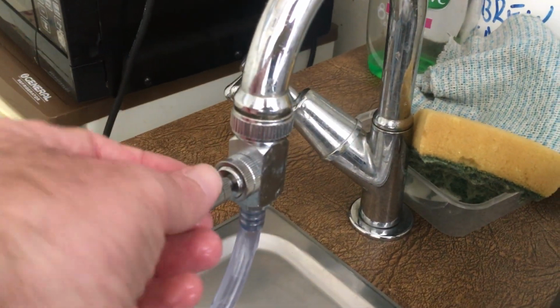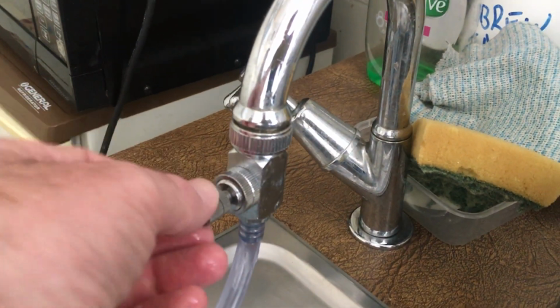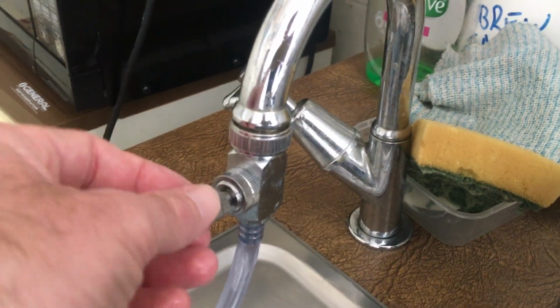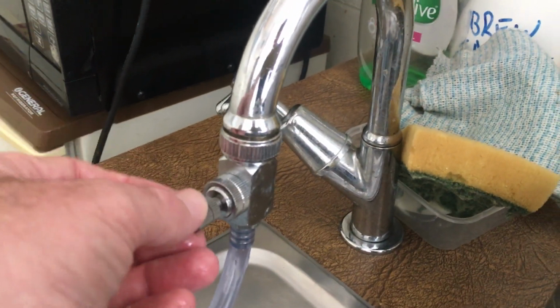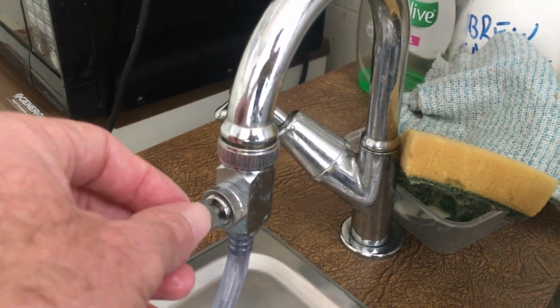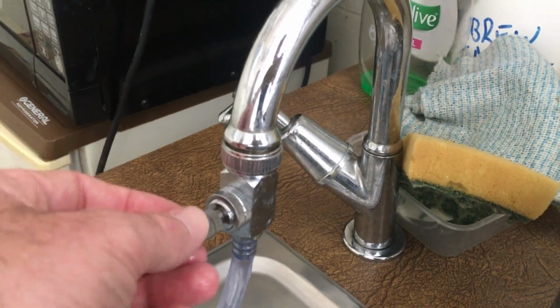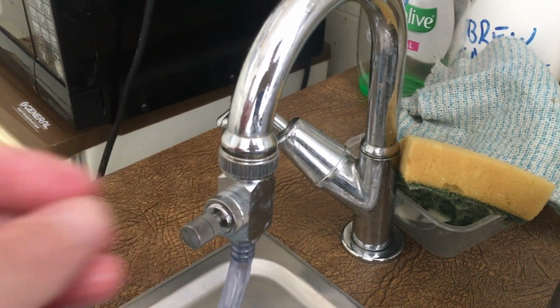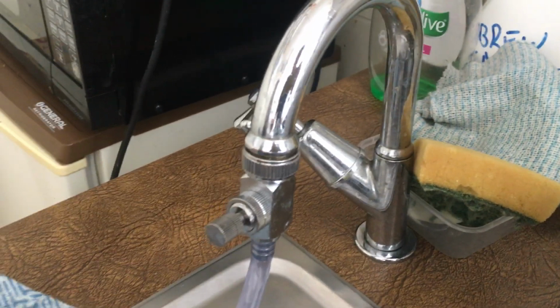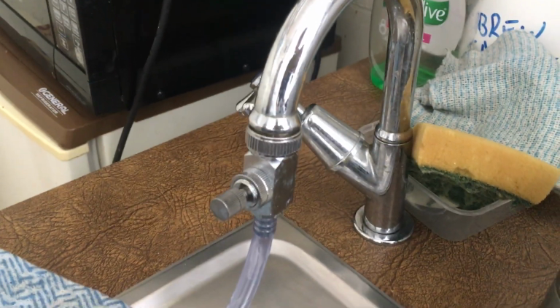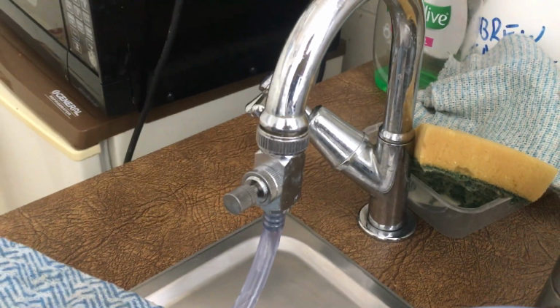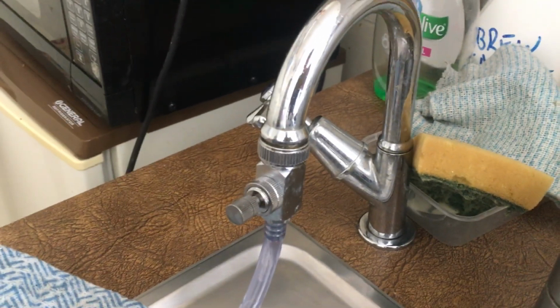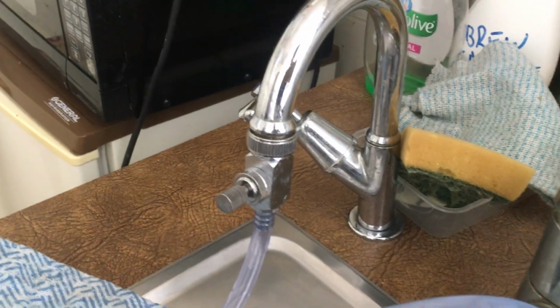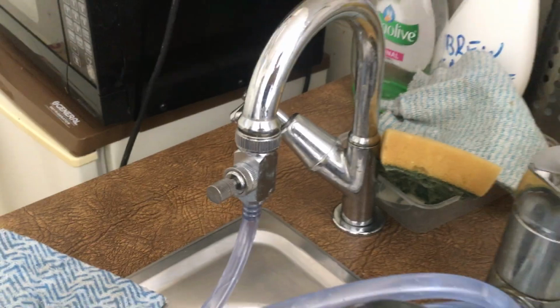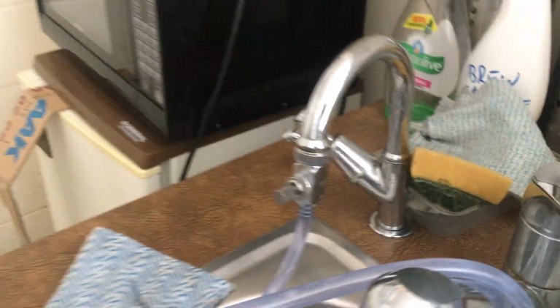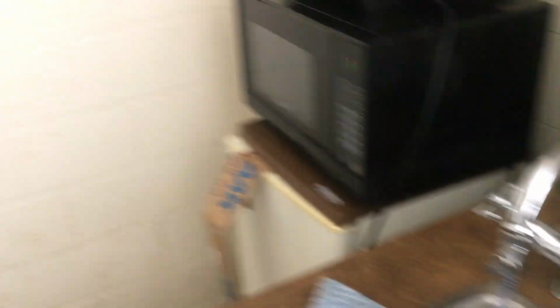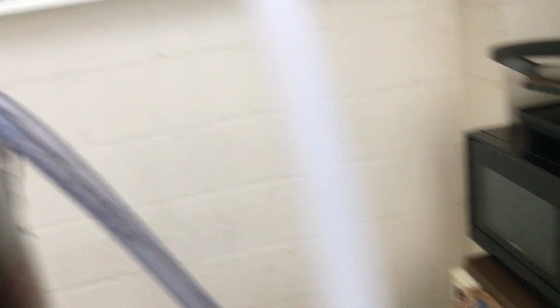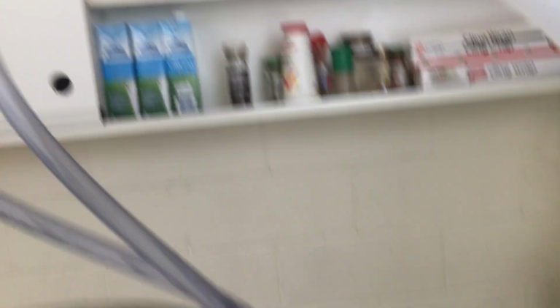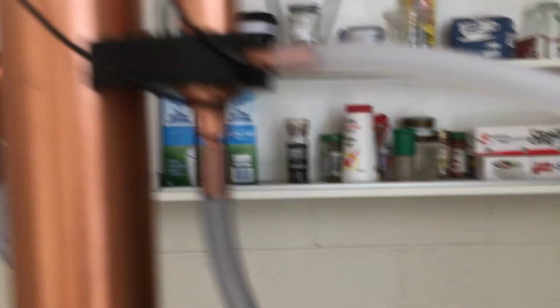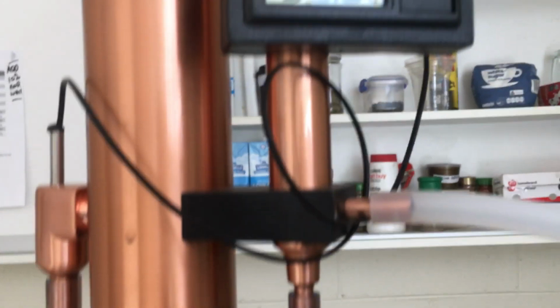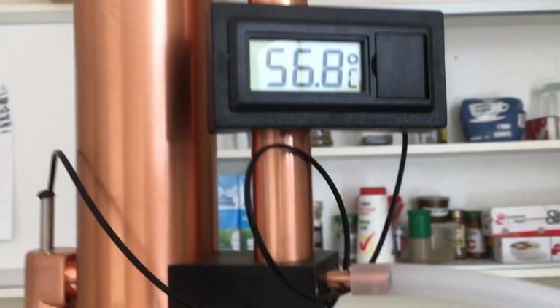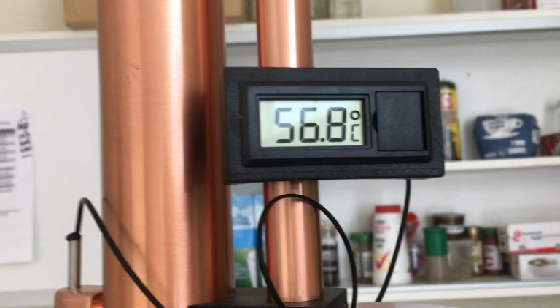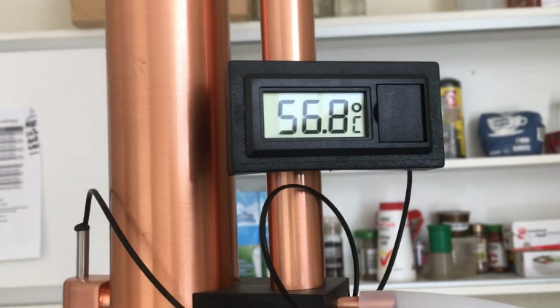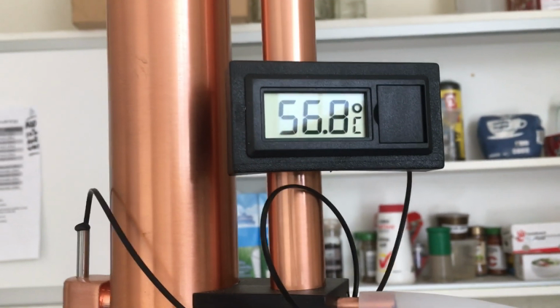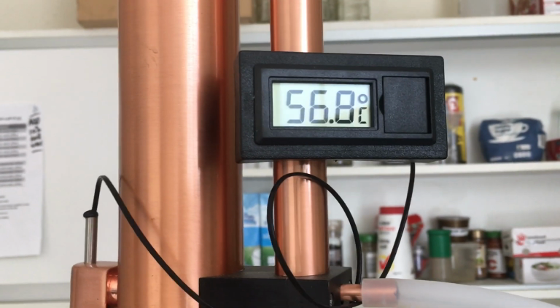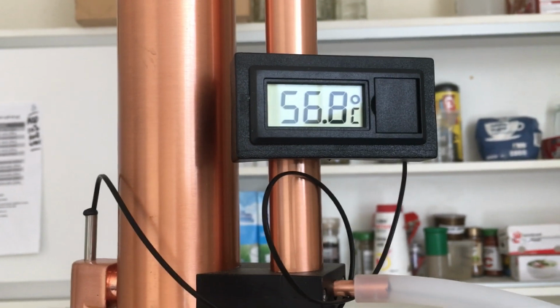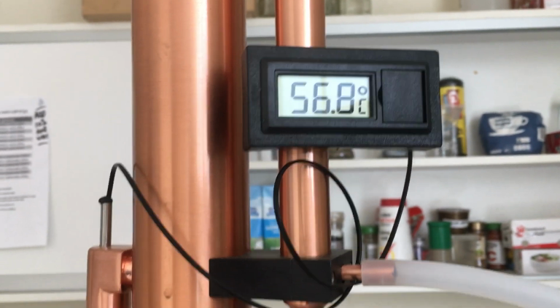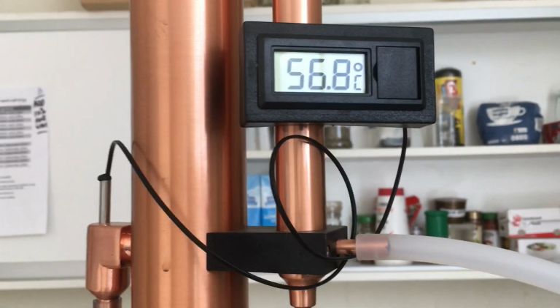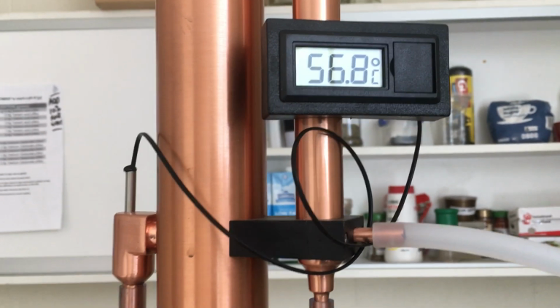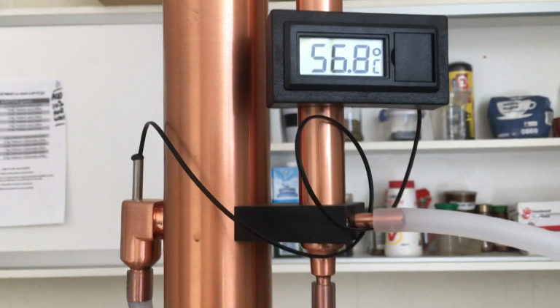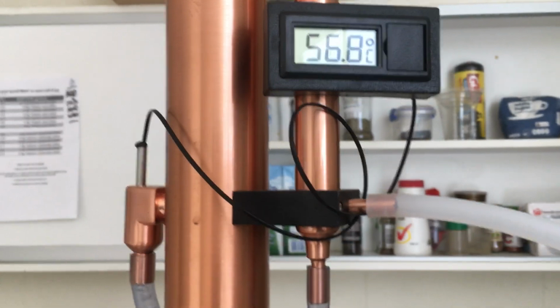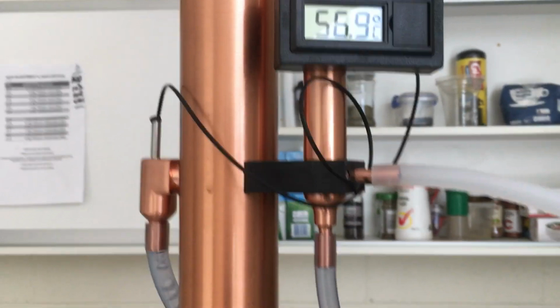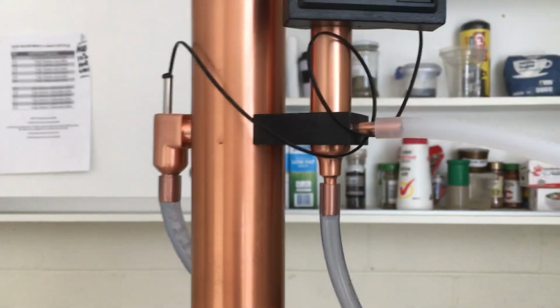That's how we can adjust the flow of water into the still as the temperature rises inside, but it's all done very slowly and very easily. There you go.